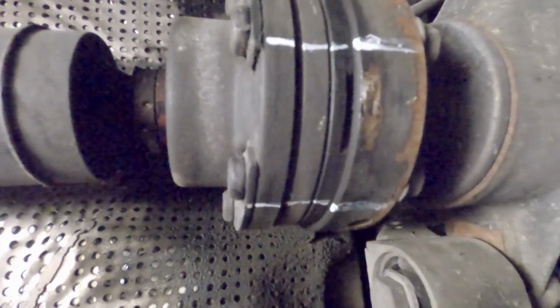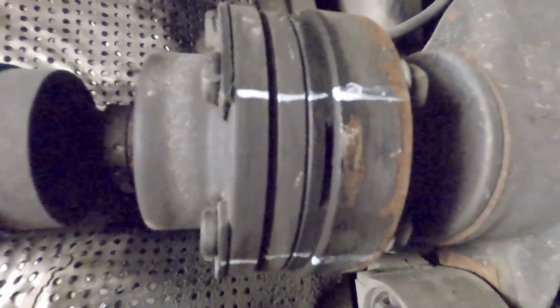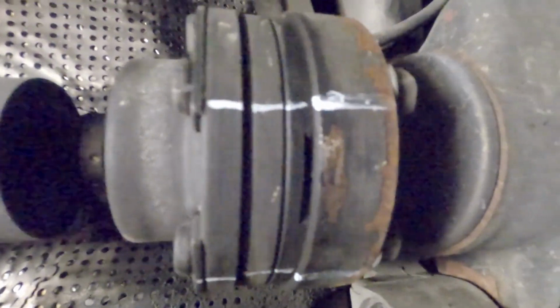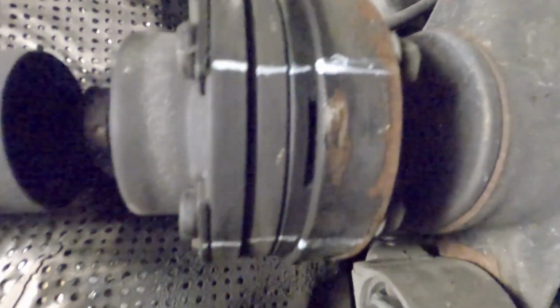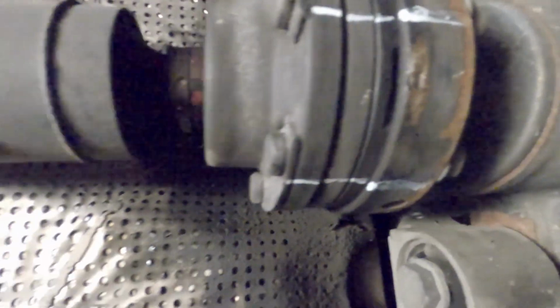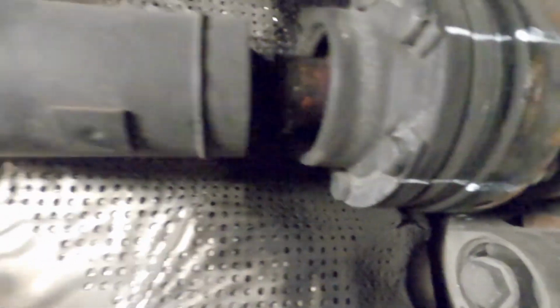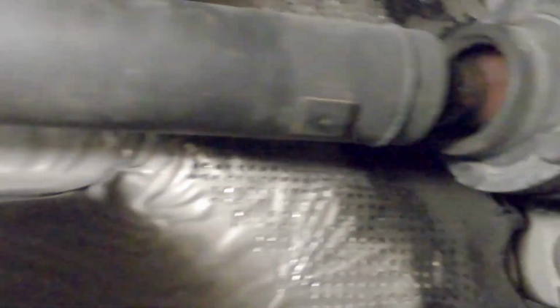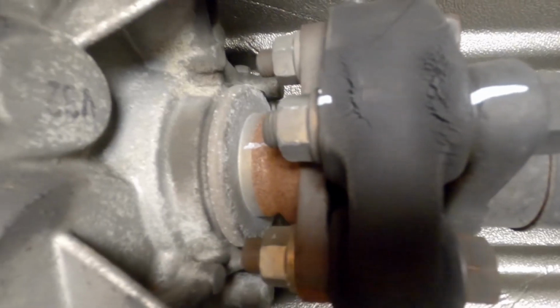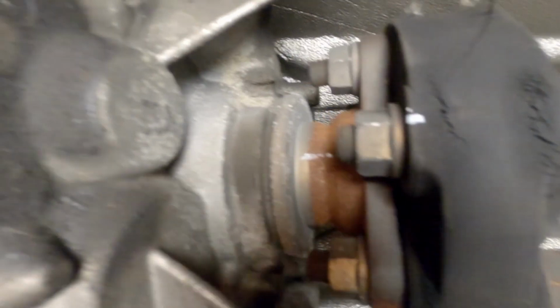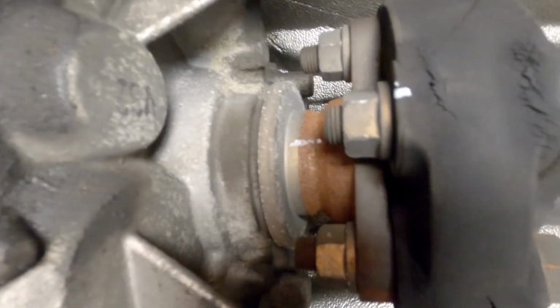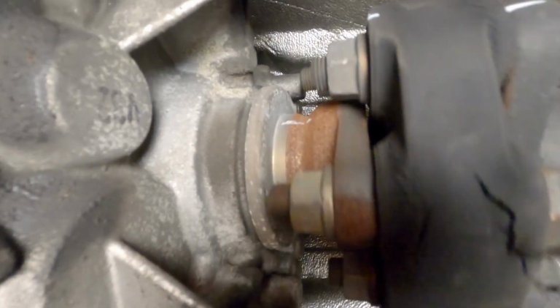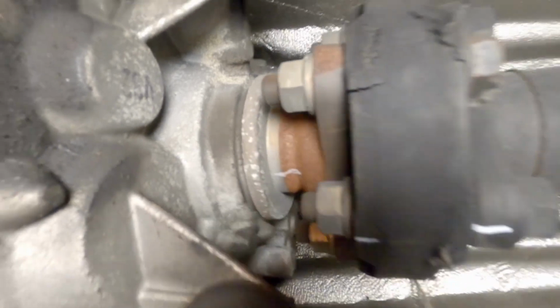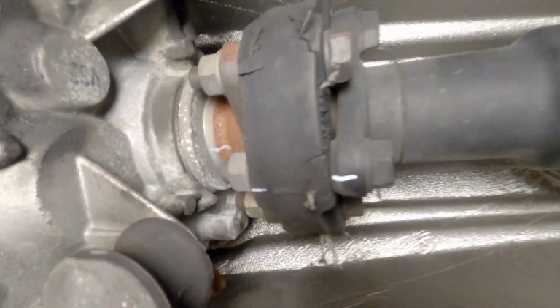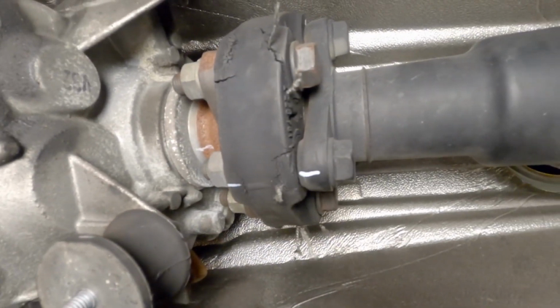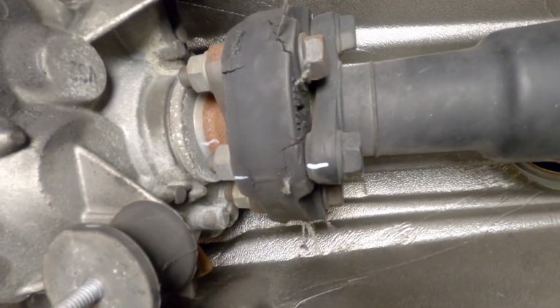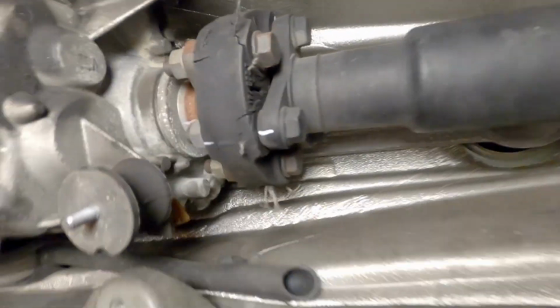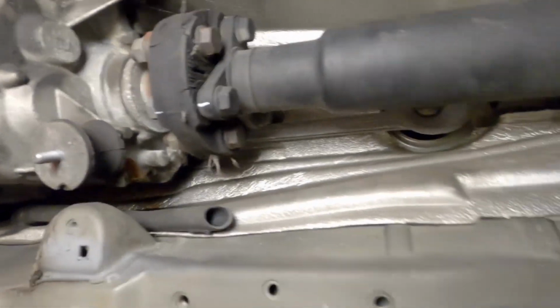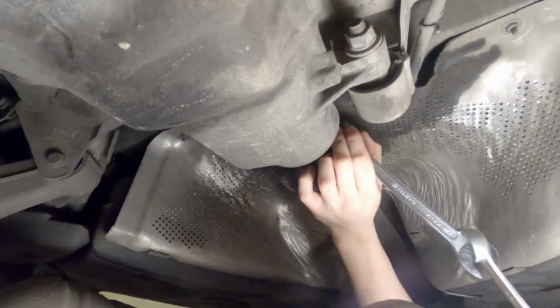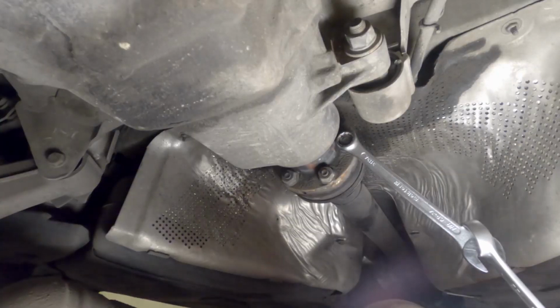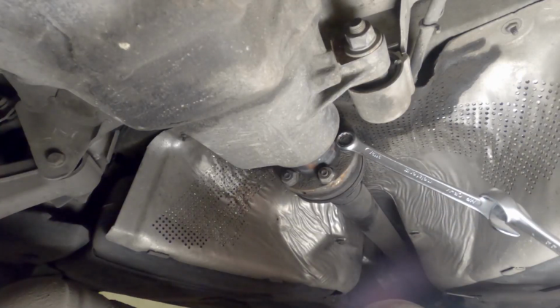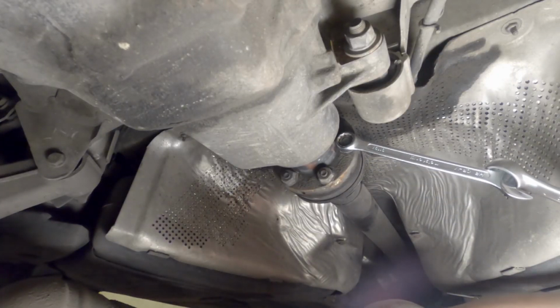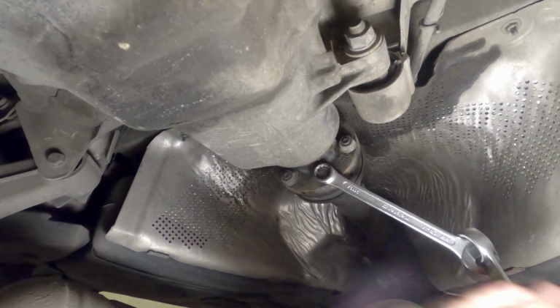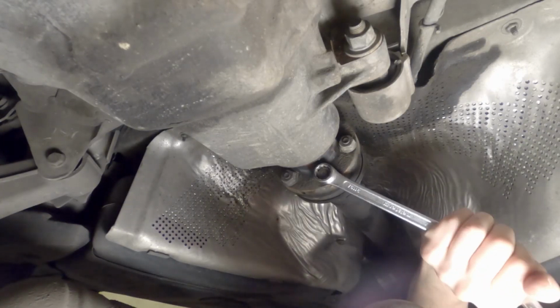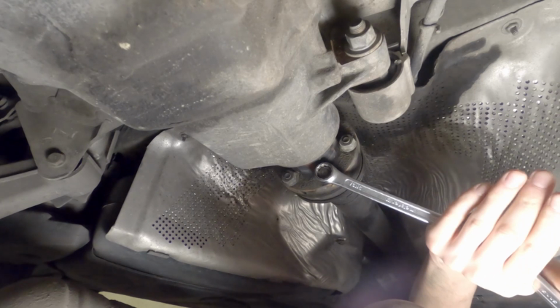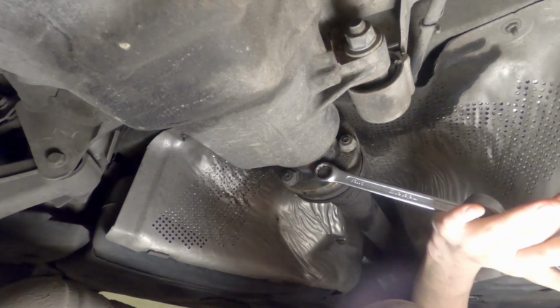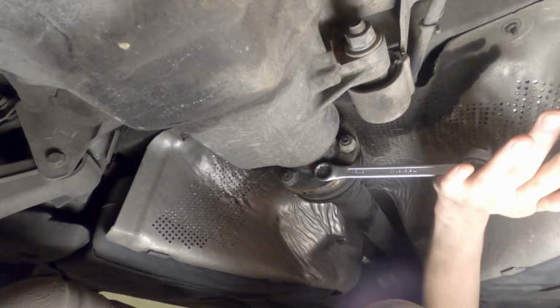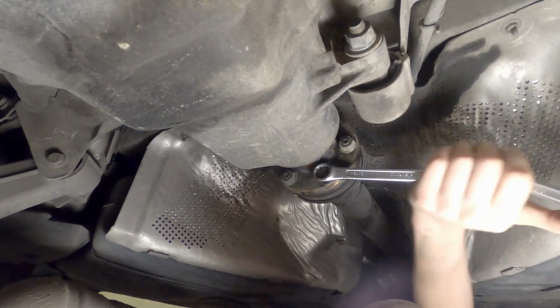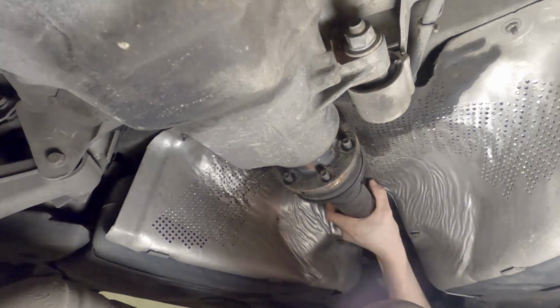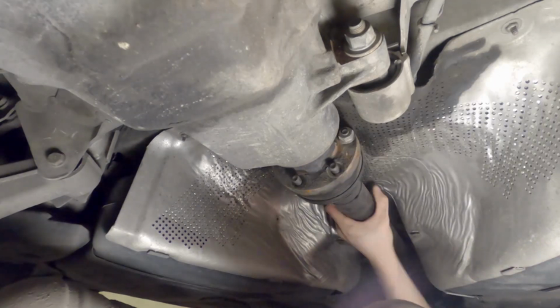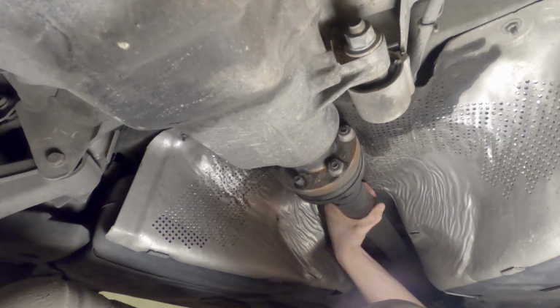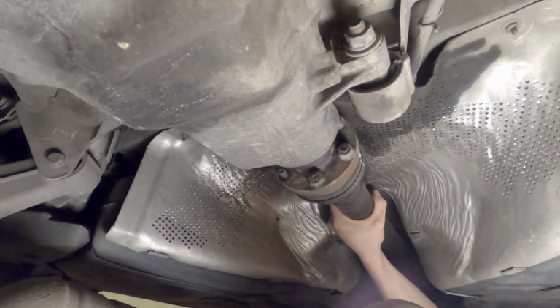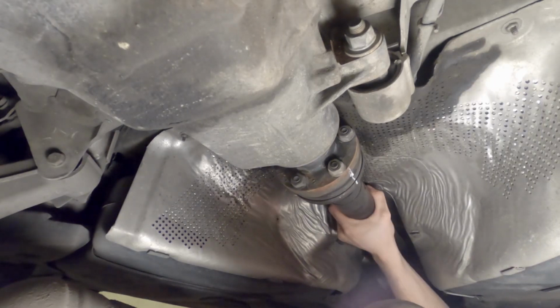Before removing anything else, make sure to clearly mark the driveshaft's alignment to both the transmission and differential flanges. If your handbrake works, you can use it to hold the driveshaft in place while you undo the bolts.